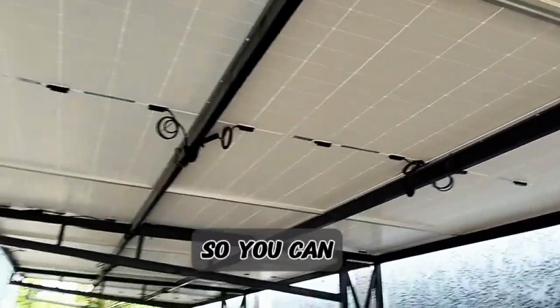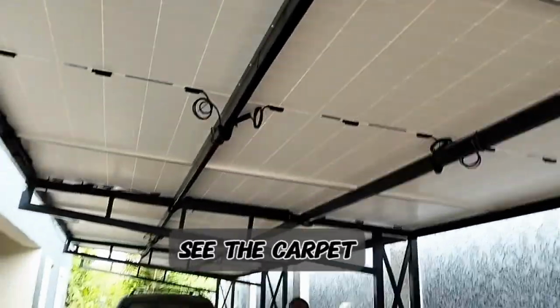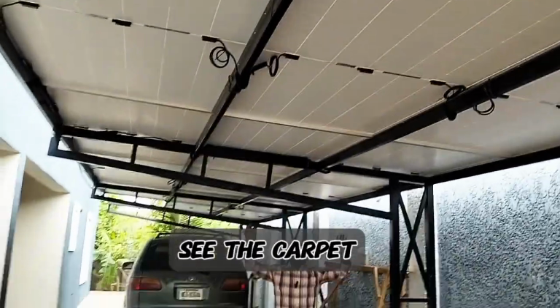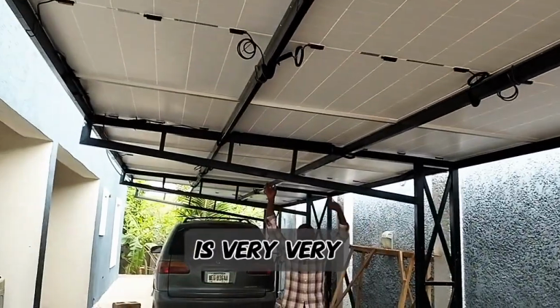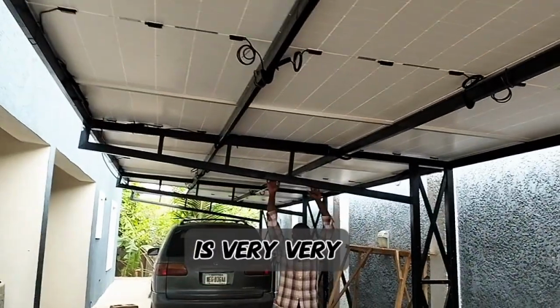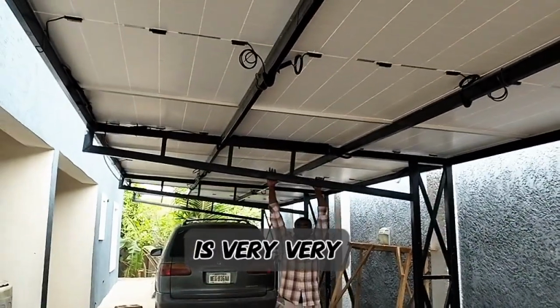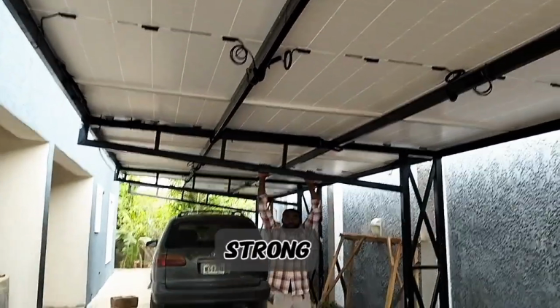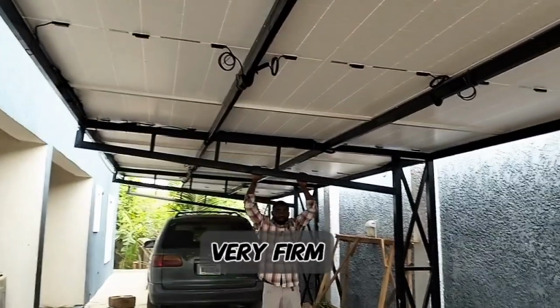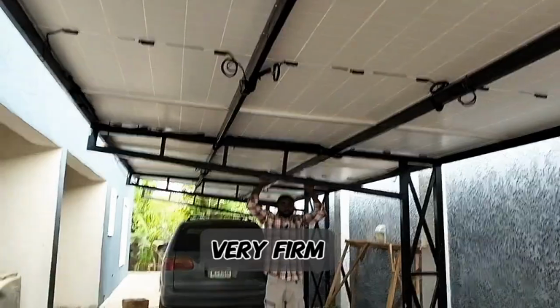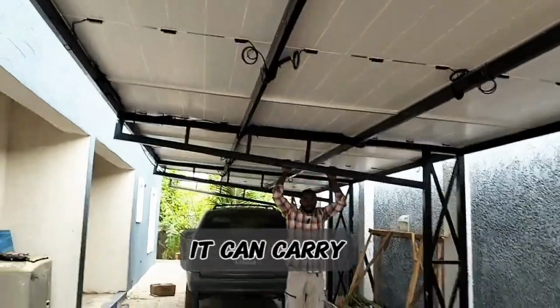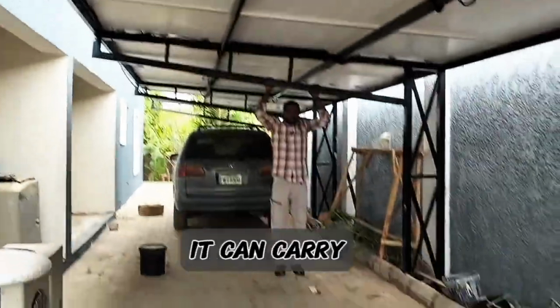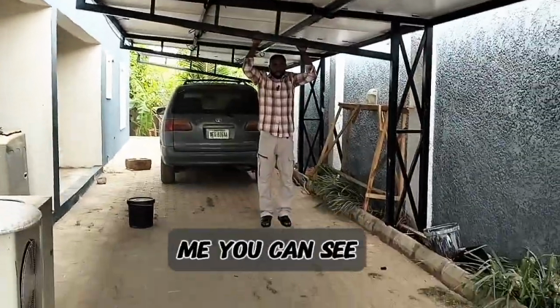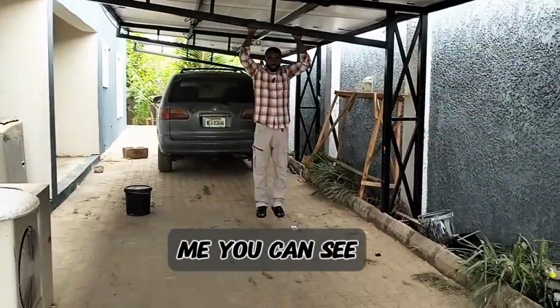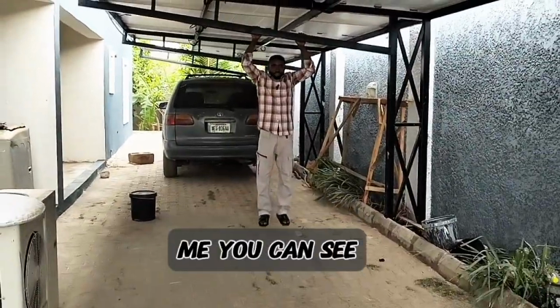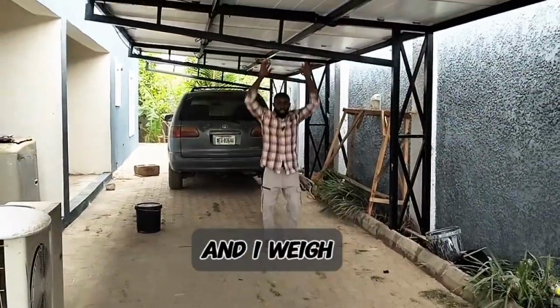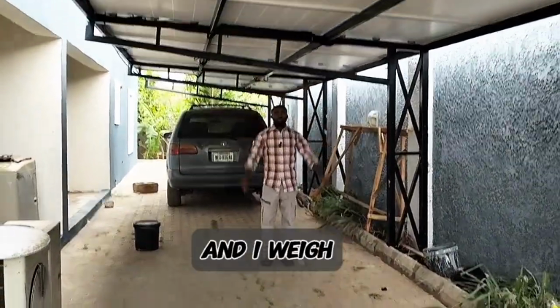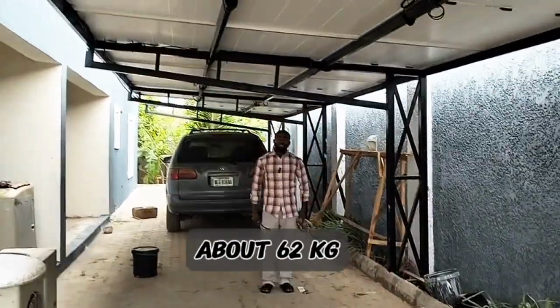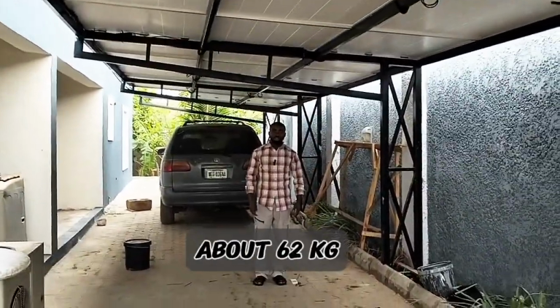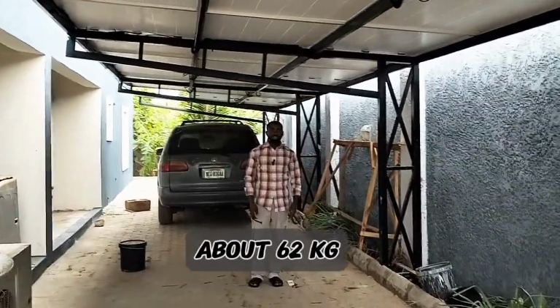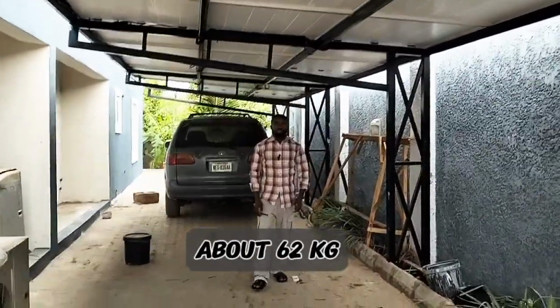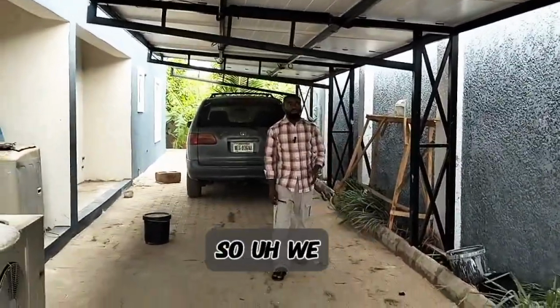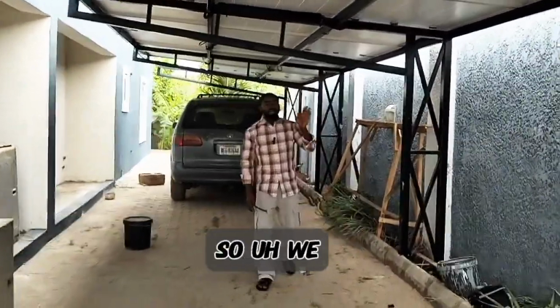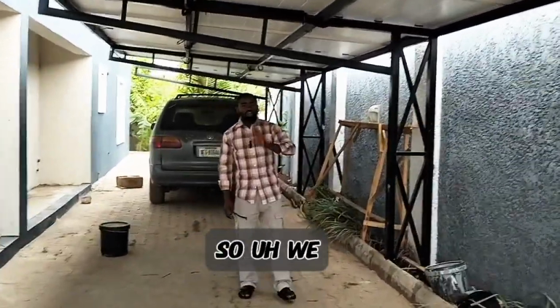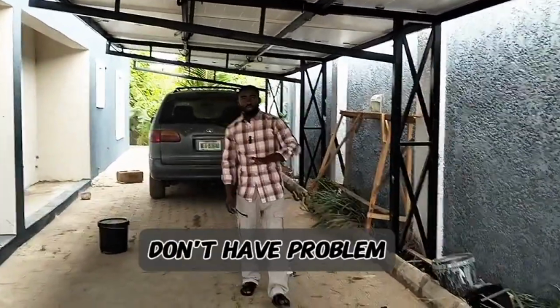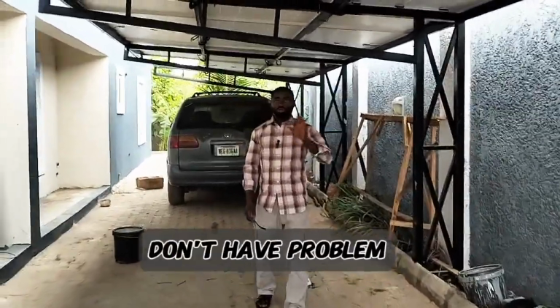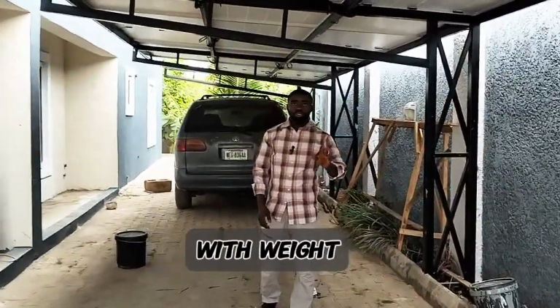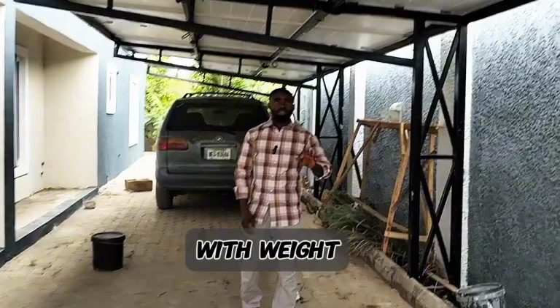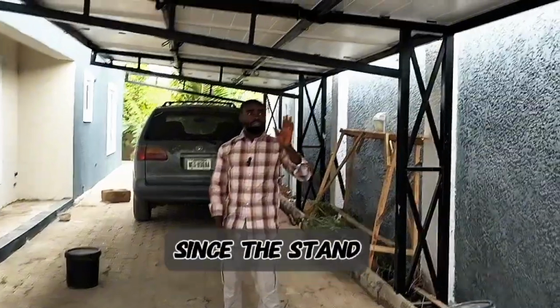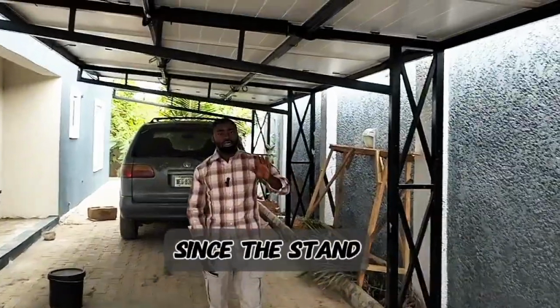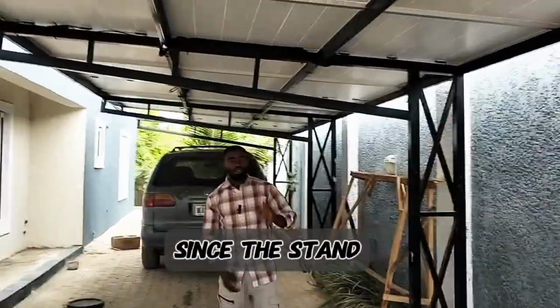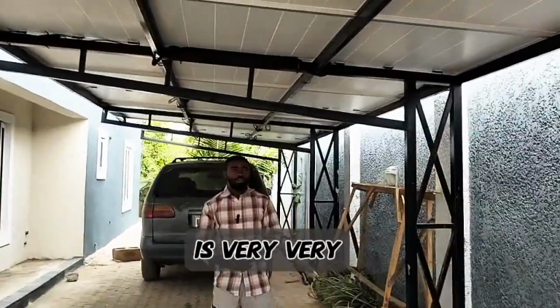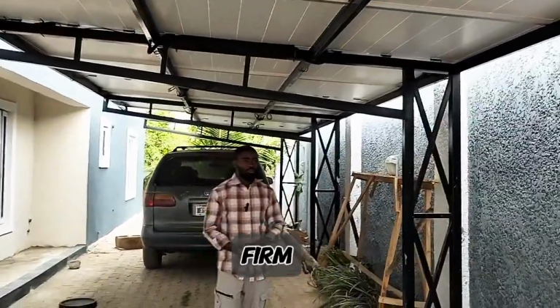You can see the carport is very, very strong, very firm. It can carry me. We have about 62 kg, so we don't have a problem with weight since the stand is very, very firm.